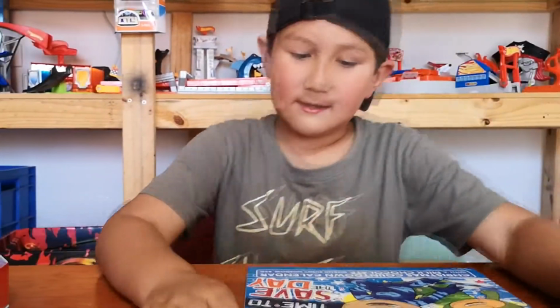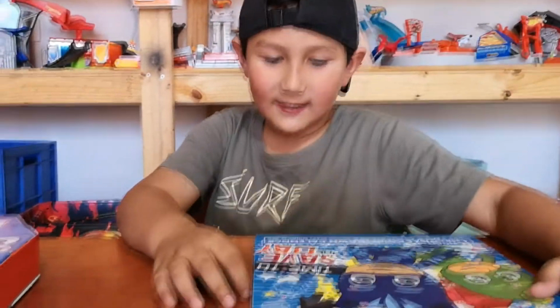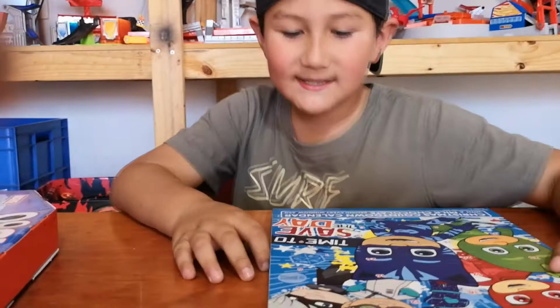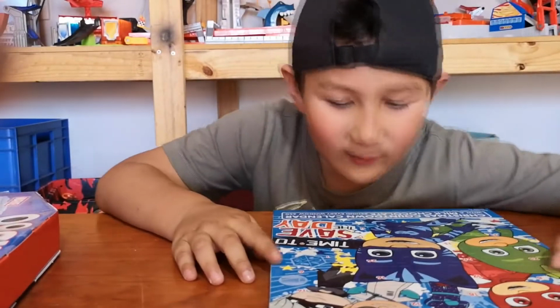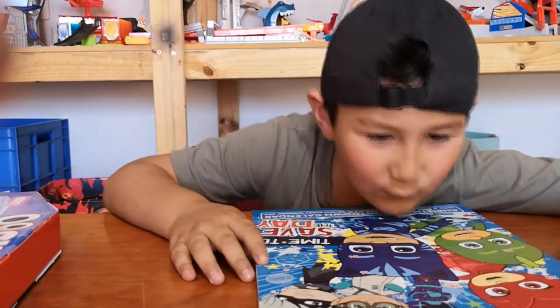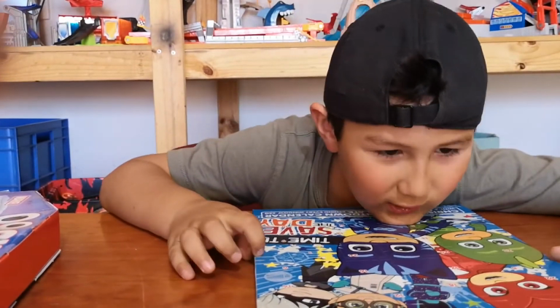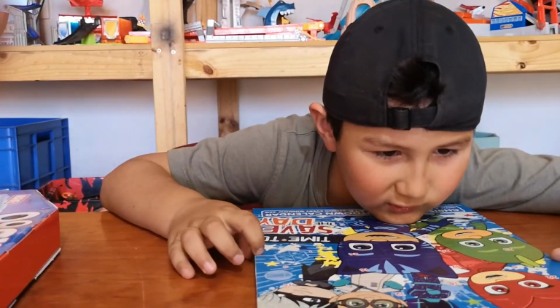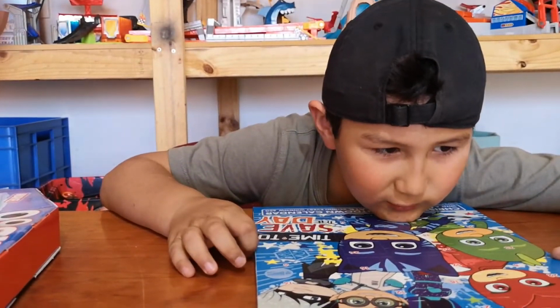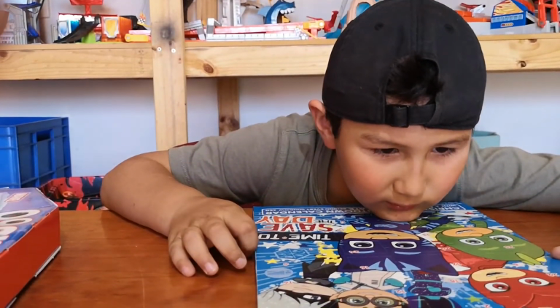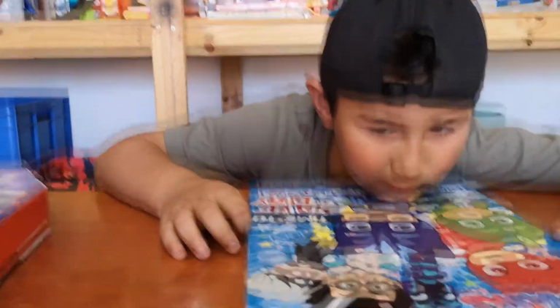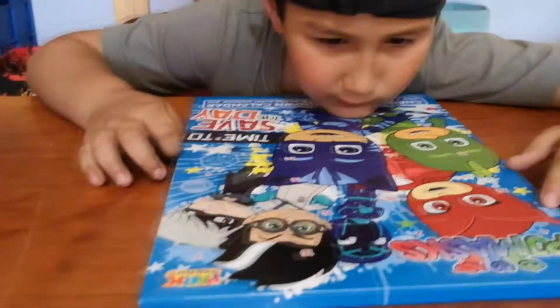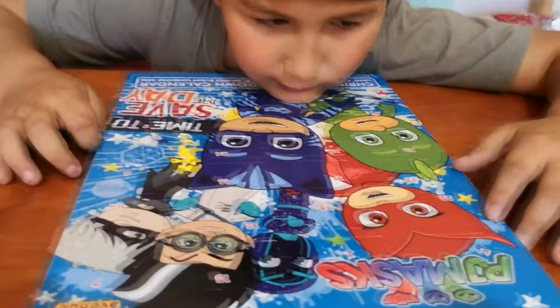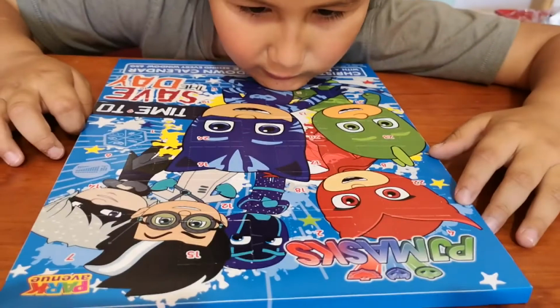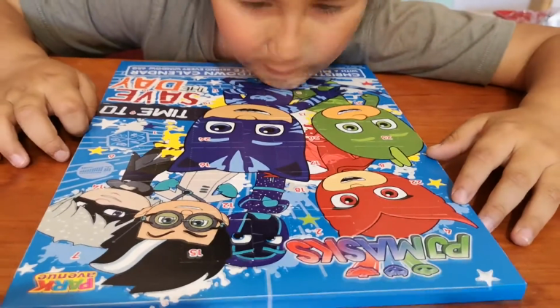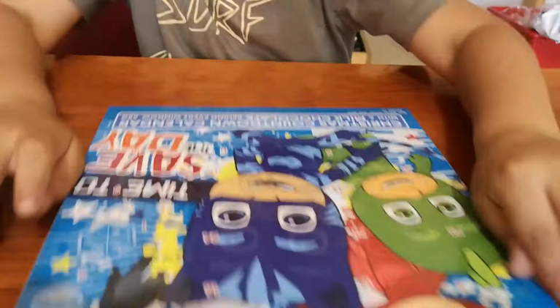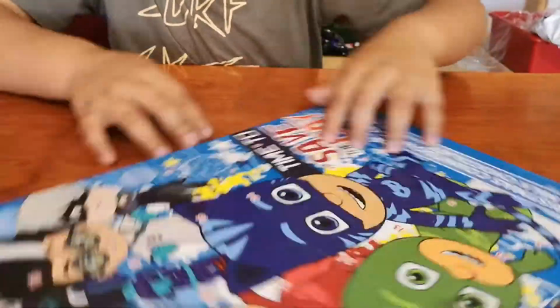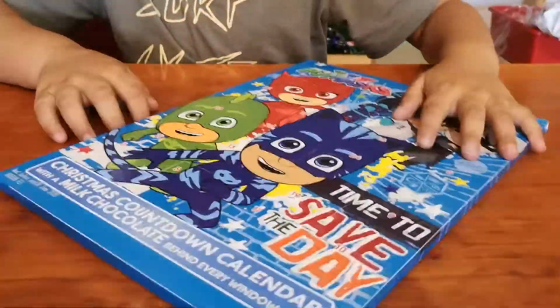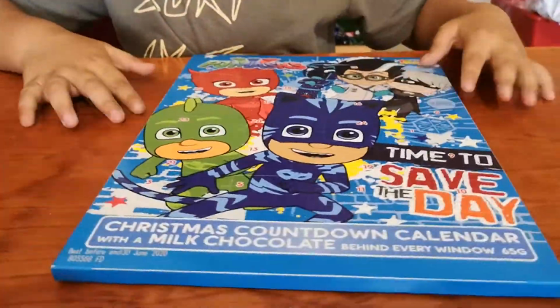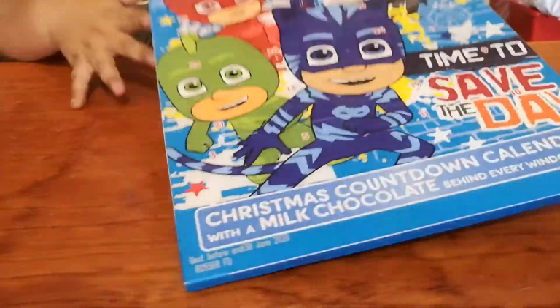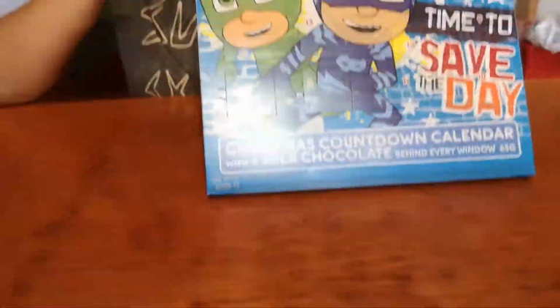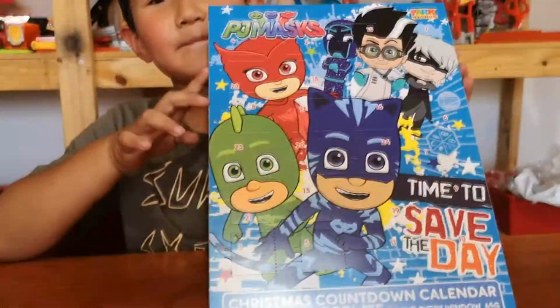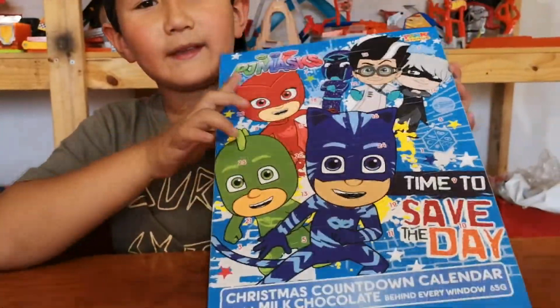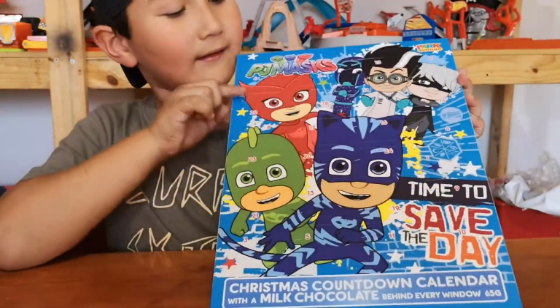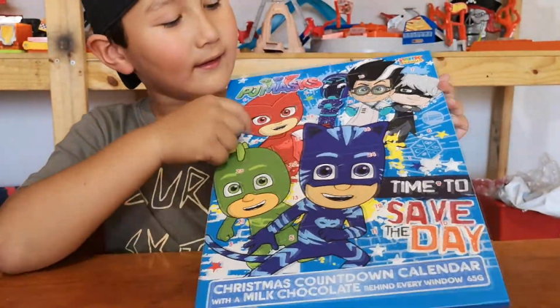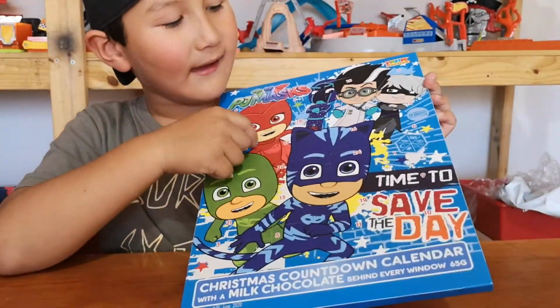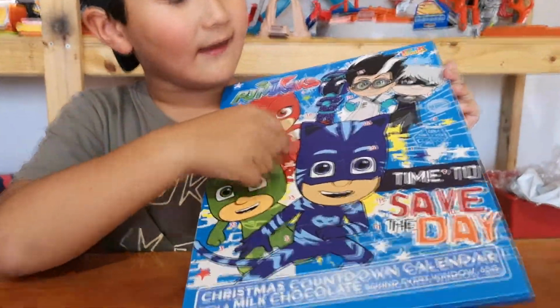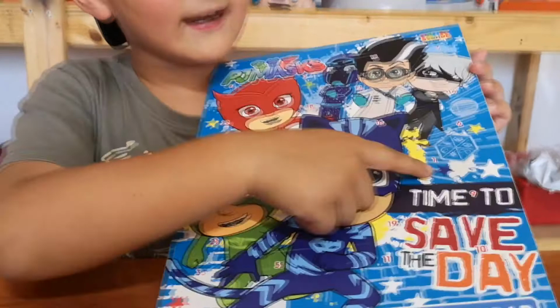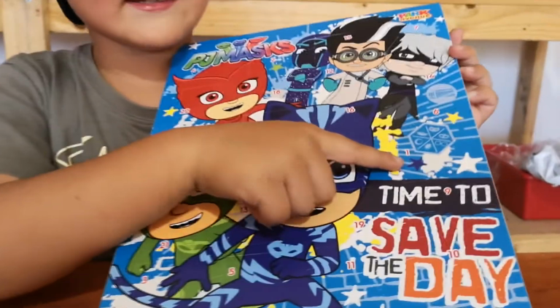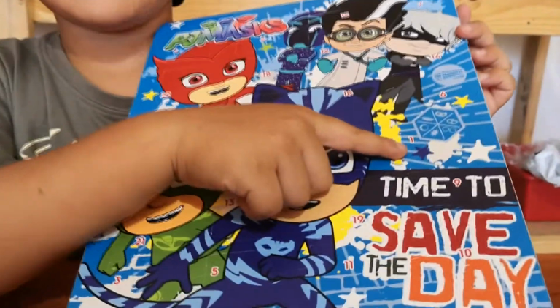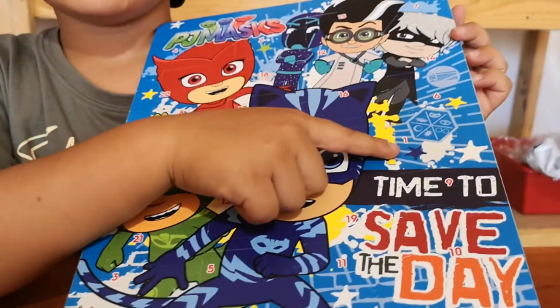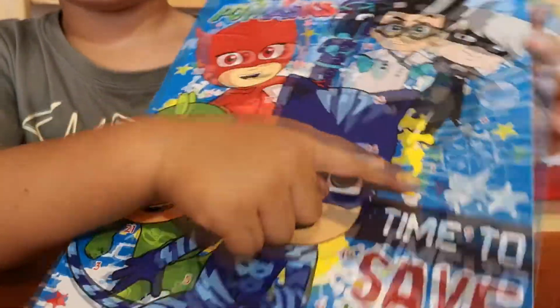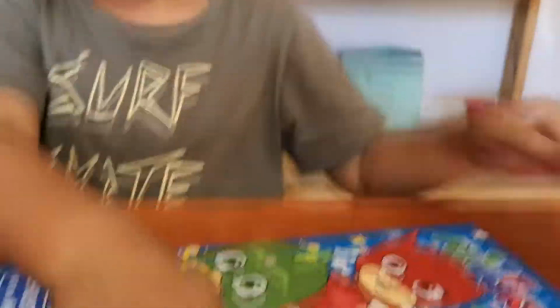I'm going to start off with number one. Can you find number one for me? Here it is — the number one.